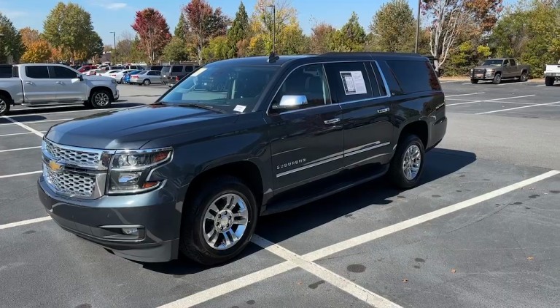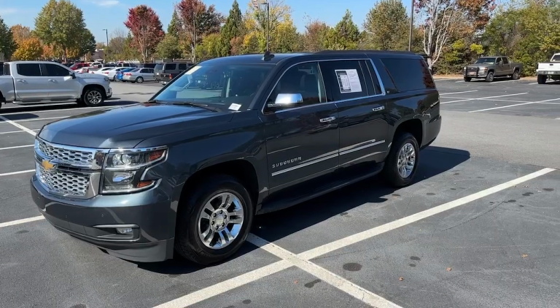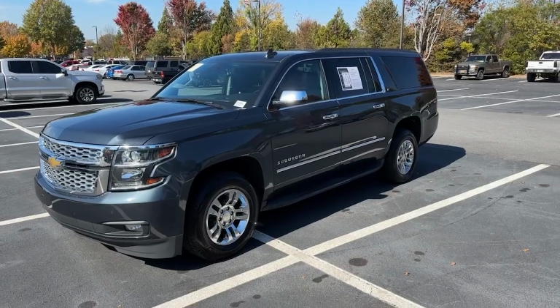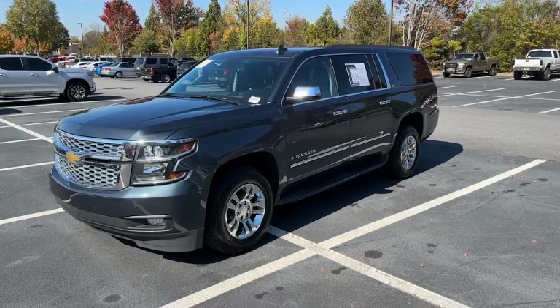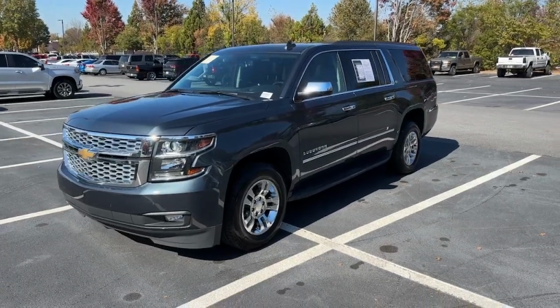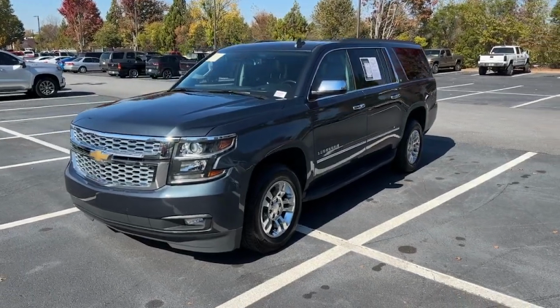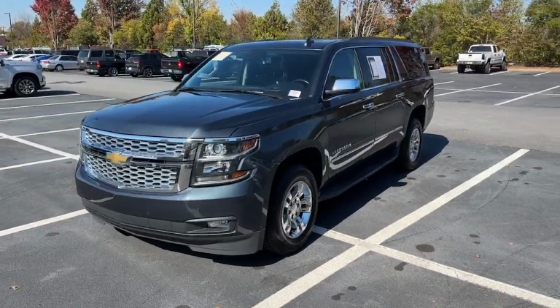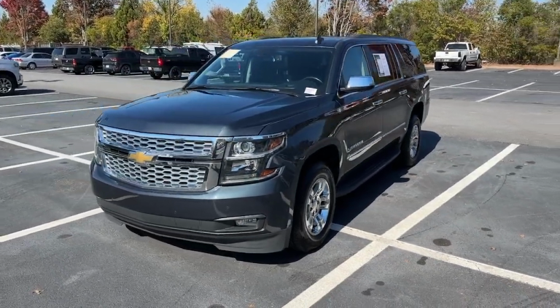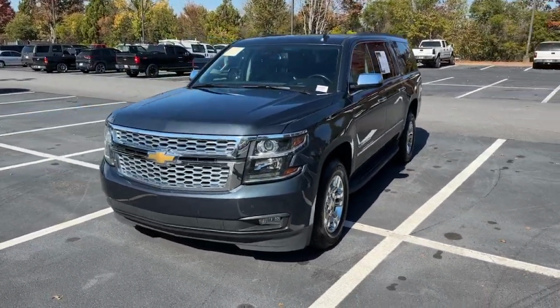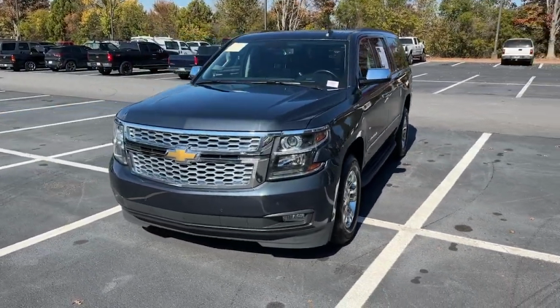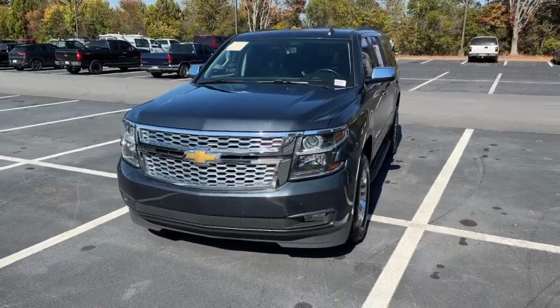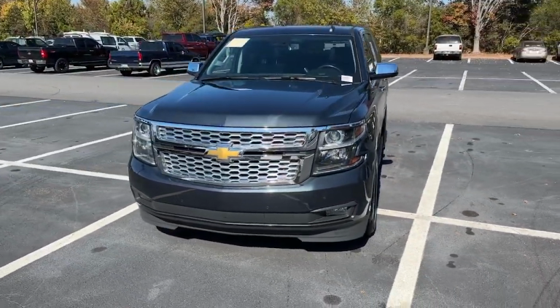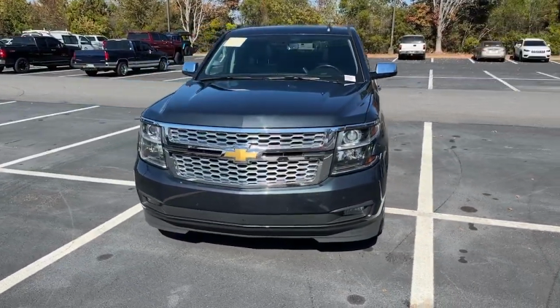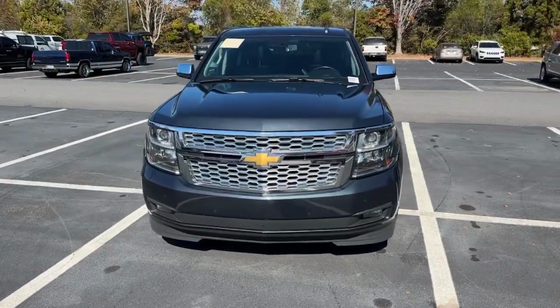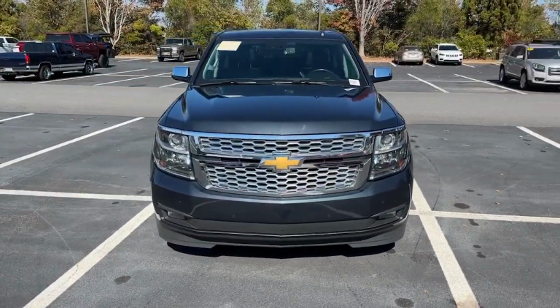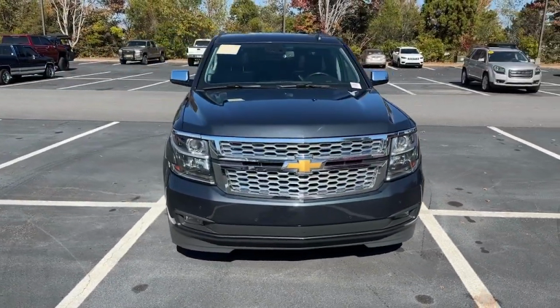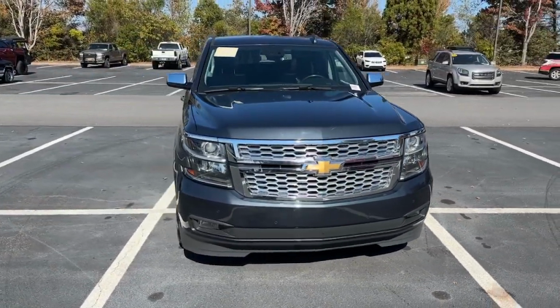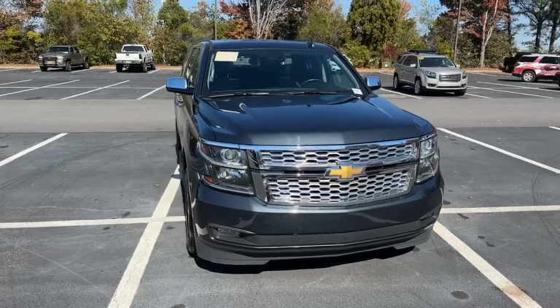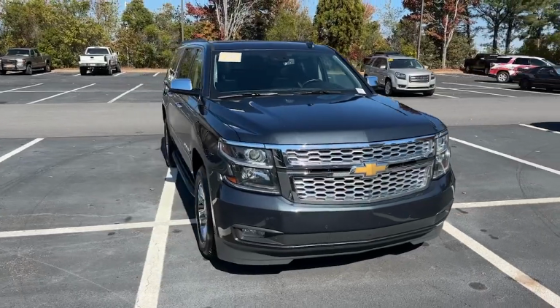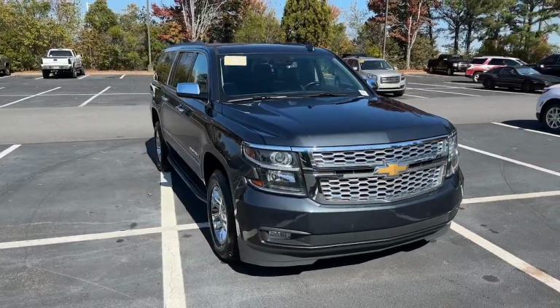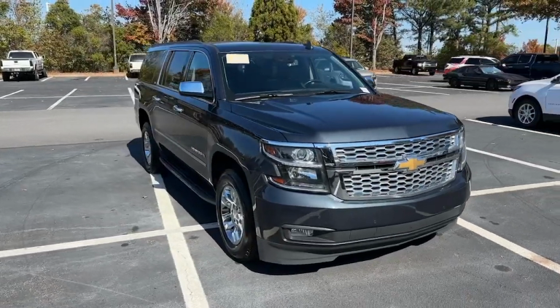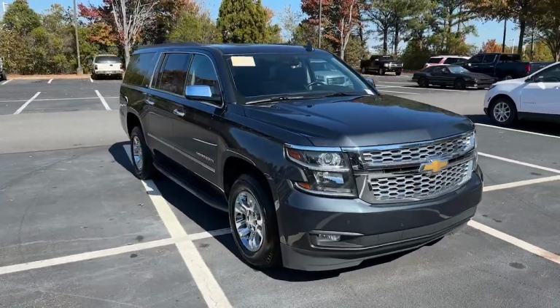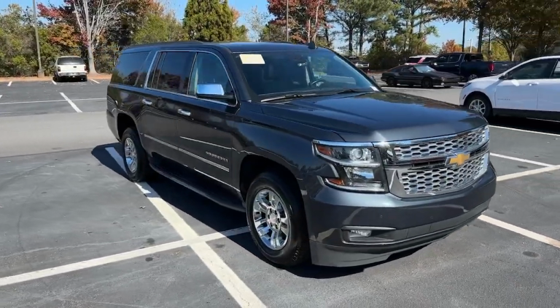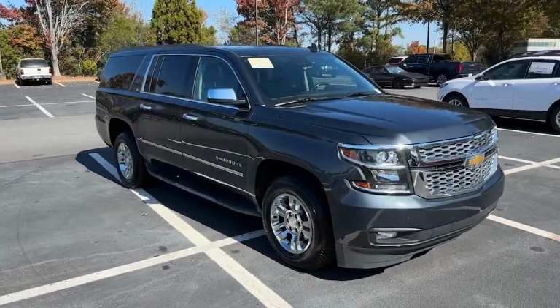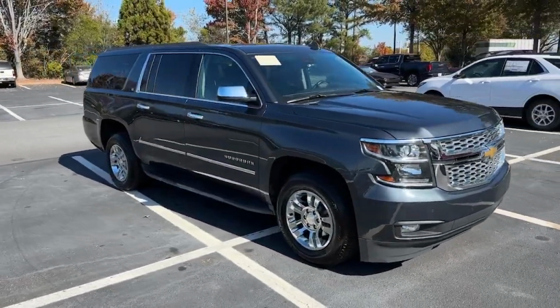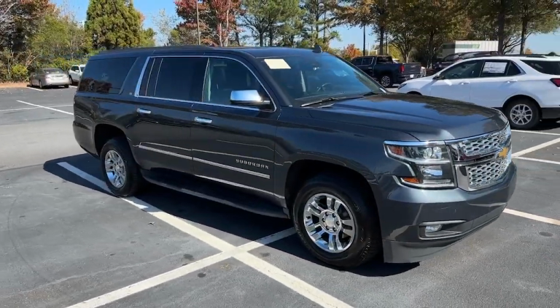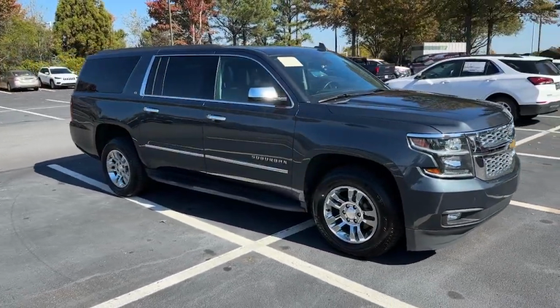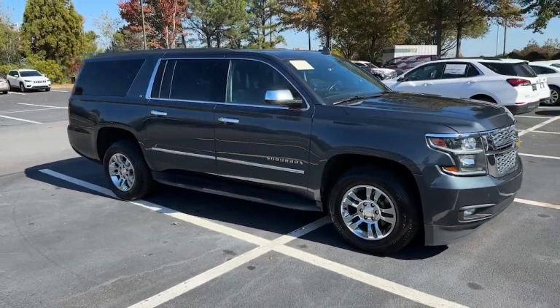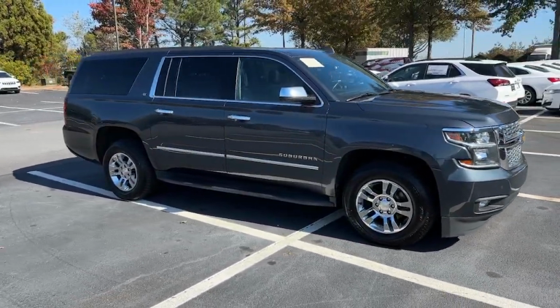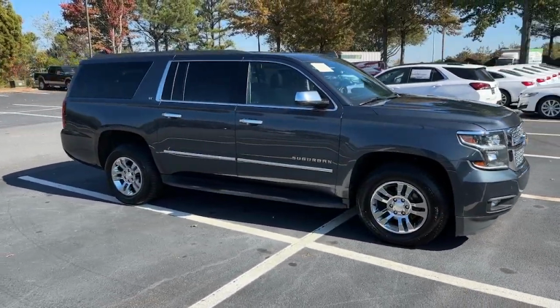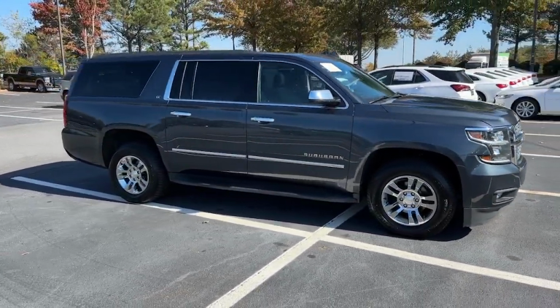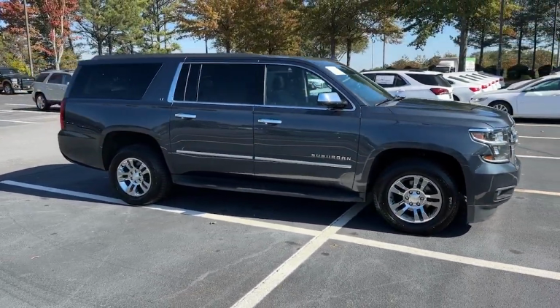Picture yourself in the 2020 Chevrolet Suburban. With less than 70,000 miles on the odometer, this vehicle provides excellent value.